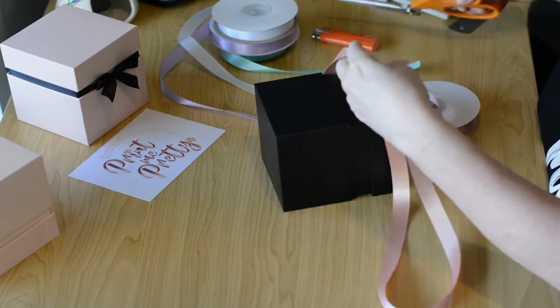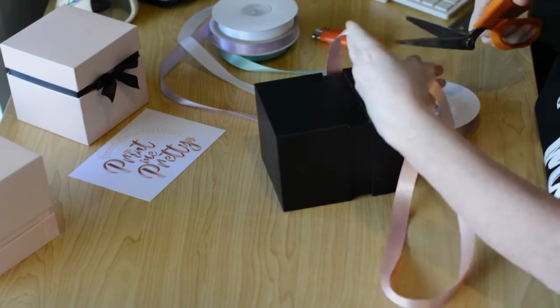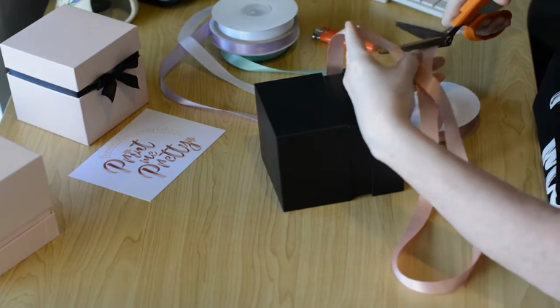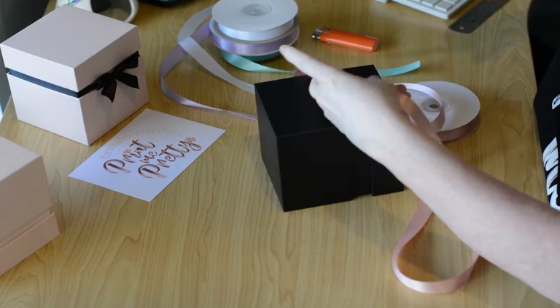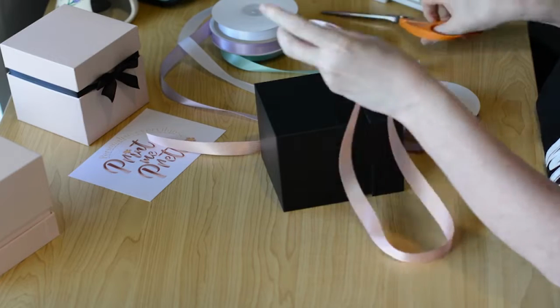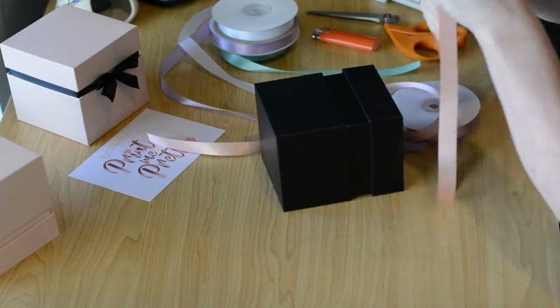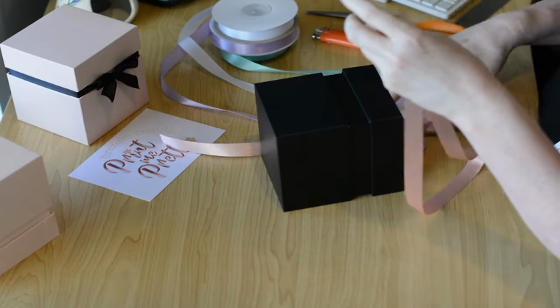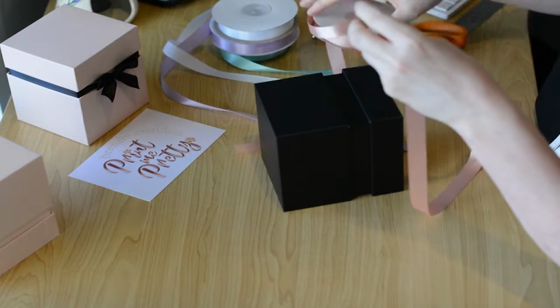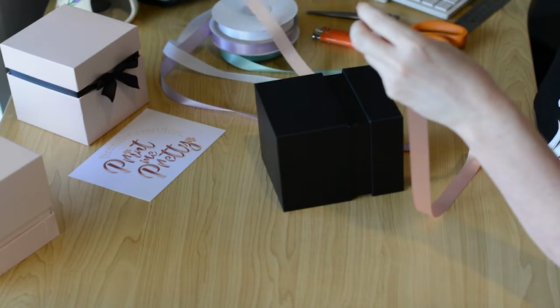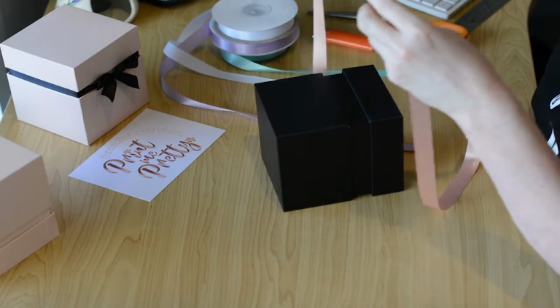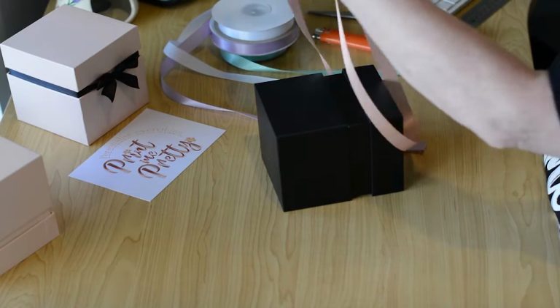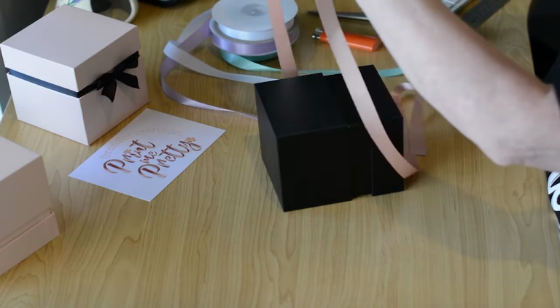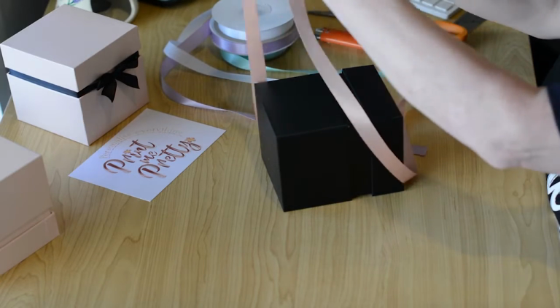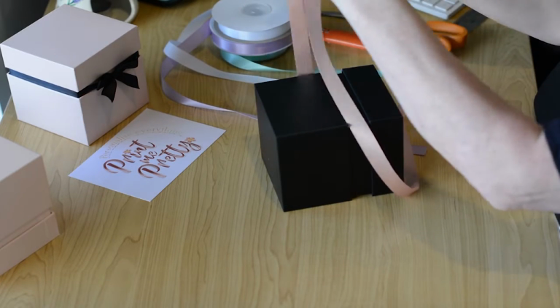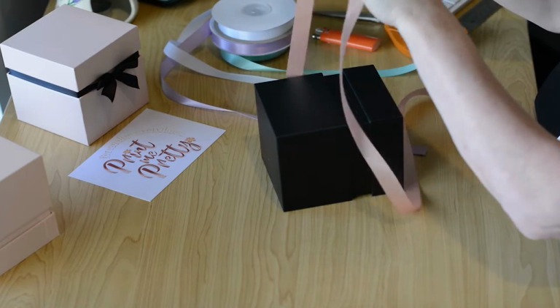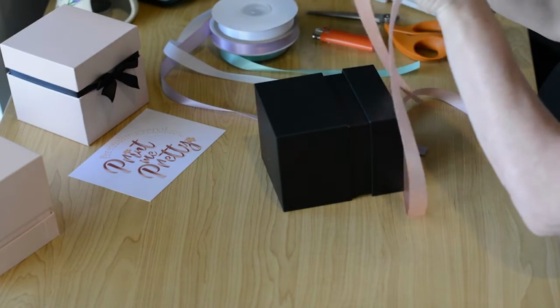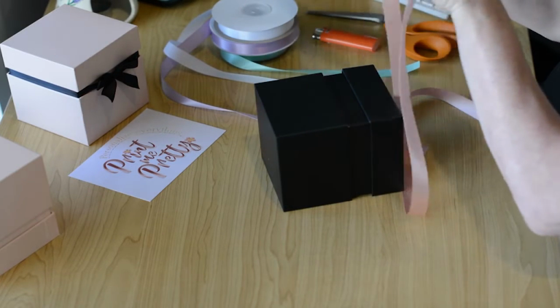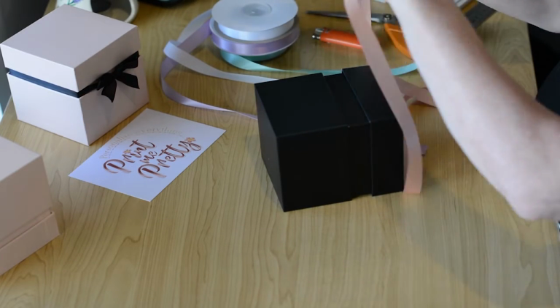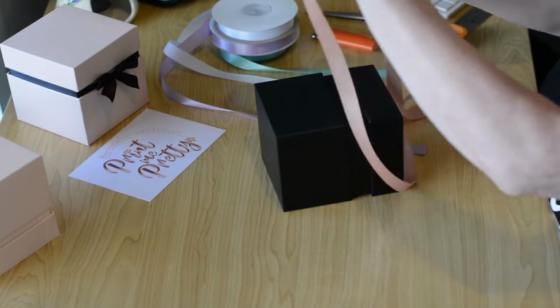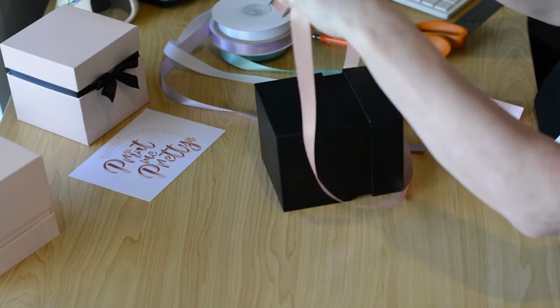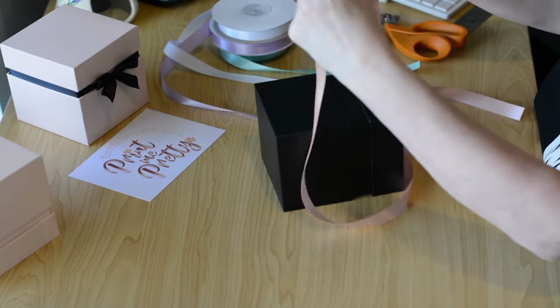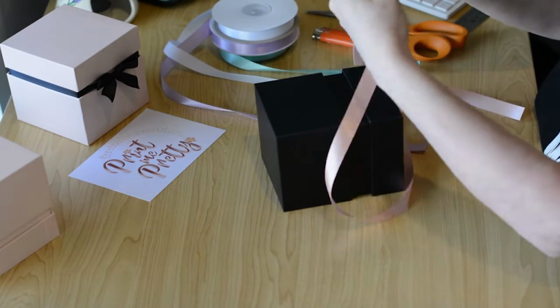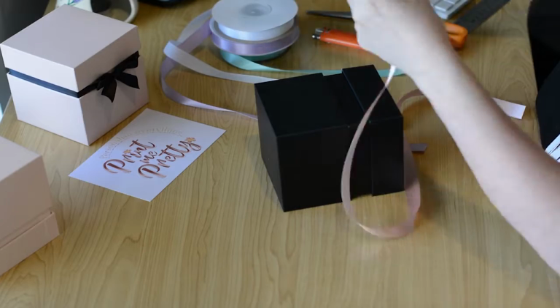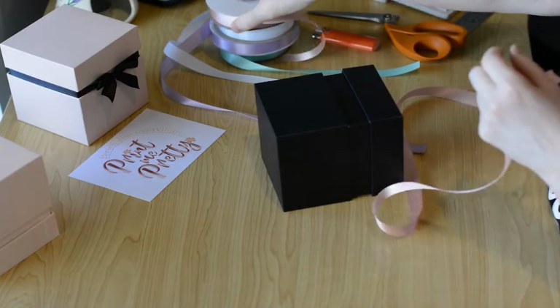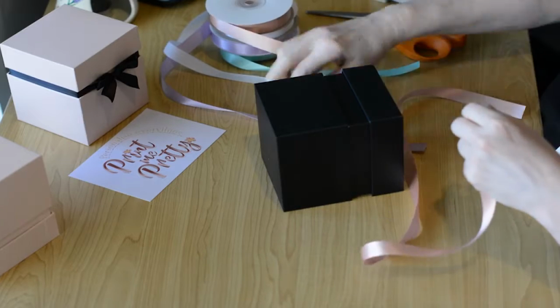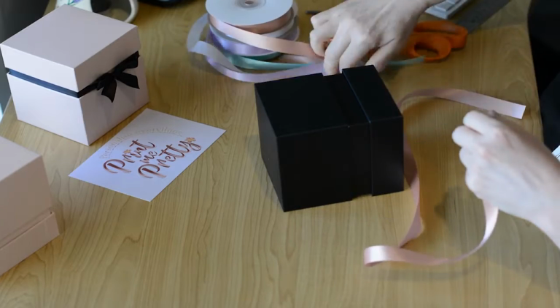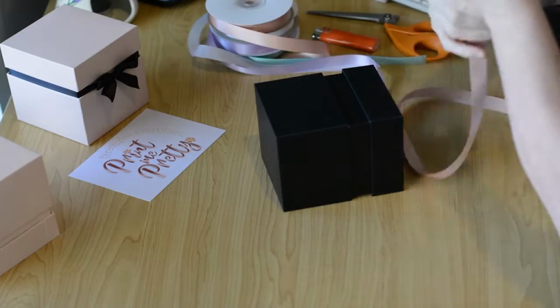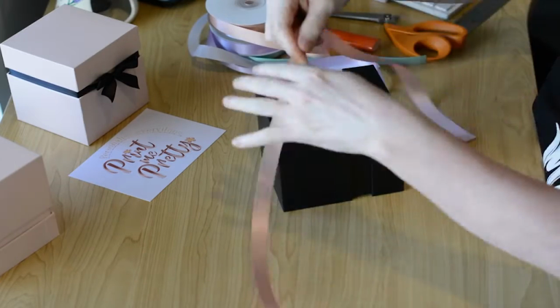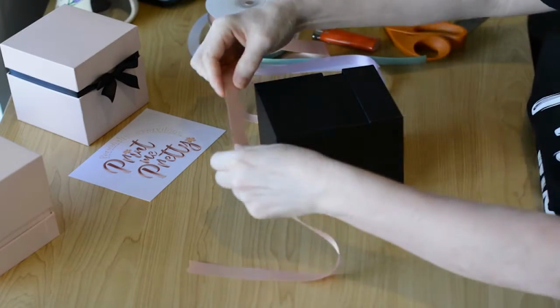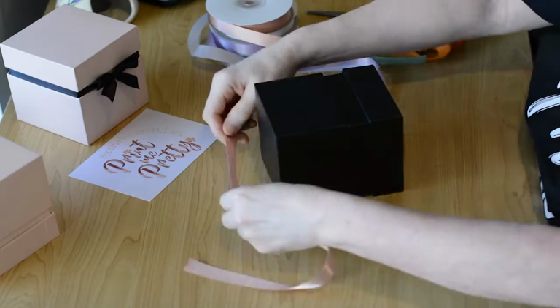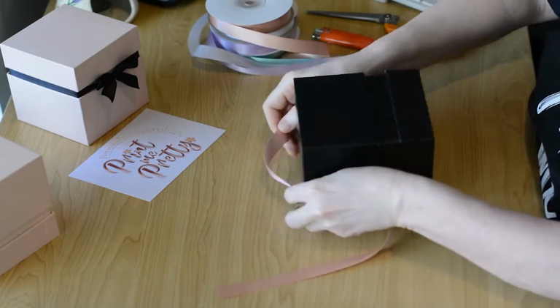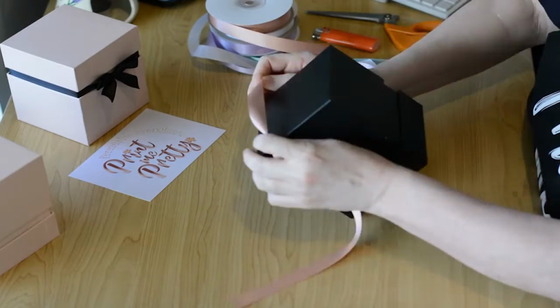Now here's the secret. To get the bow to sit straight, it all comes down to the order you place the ribbon ends in. I'll do my best to keep my hands out of the way but I will describe exactly what I'm doing.